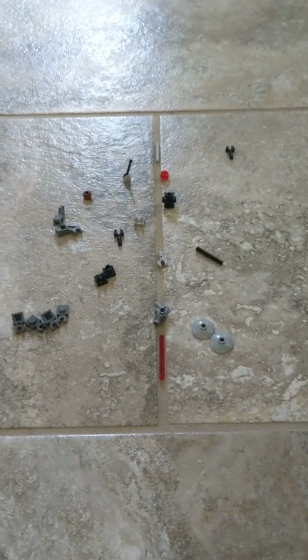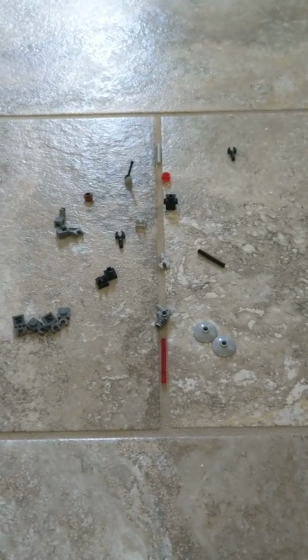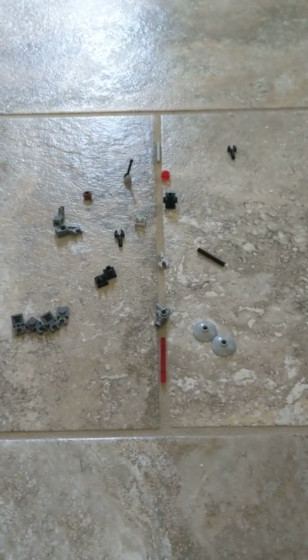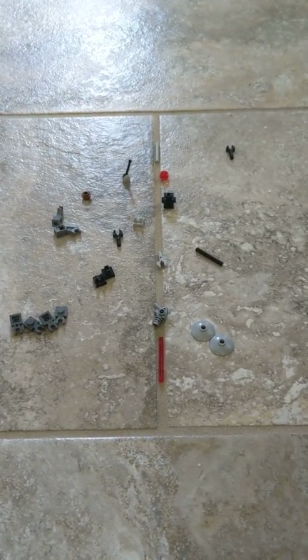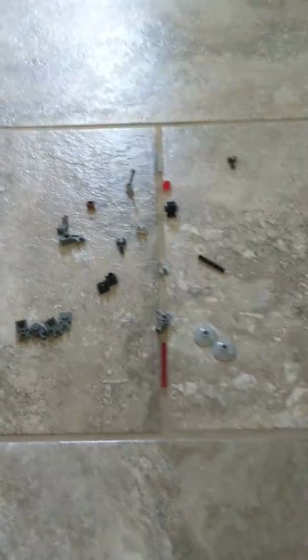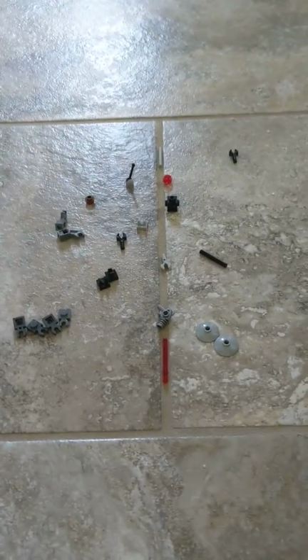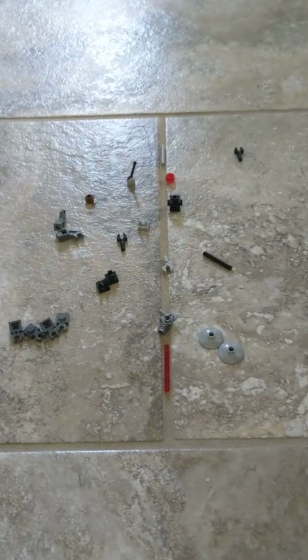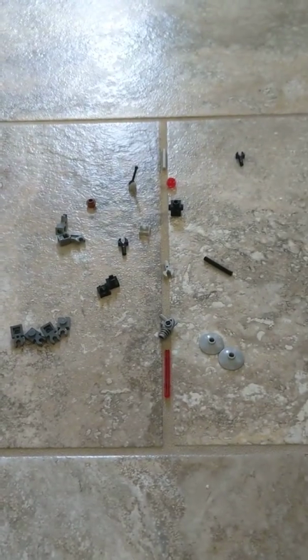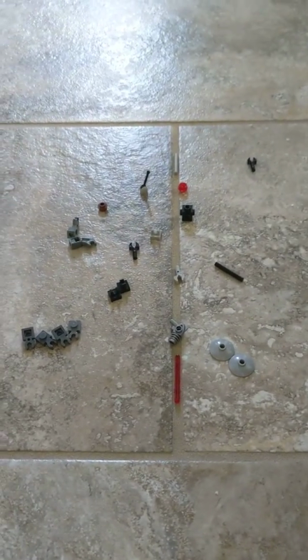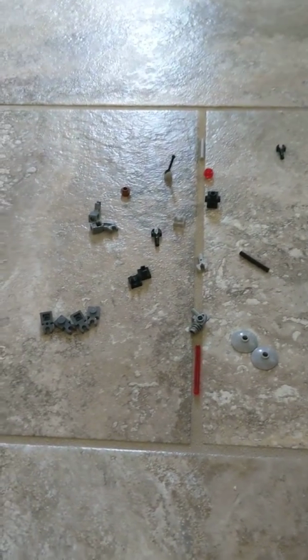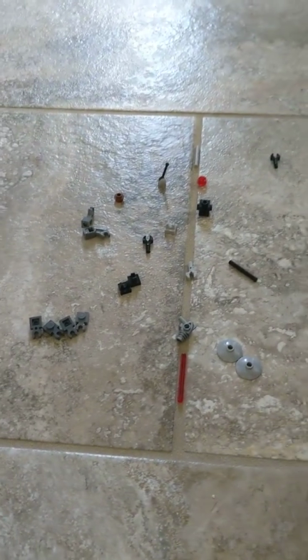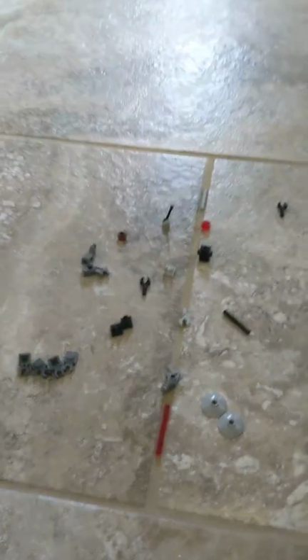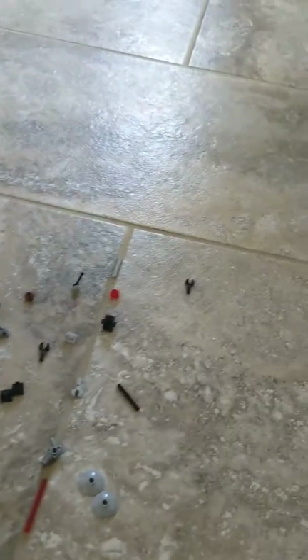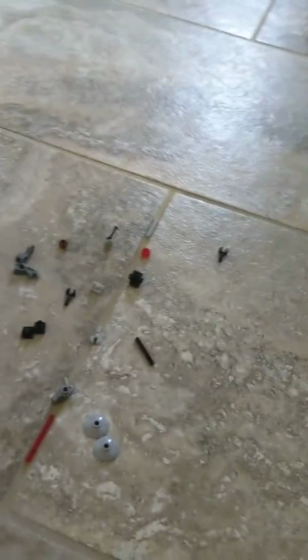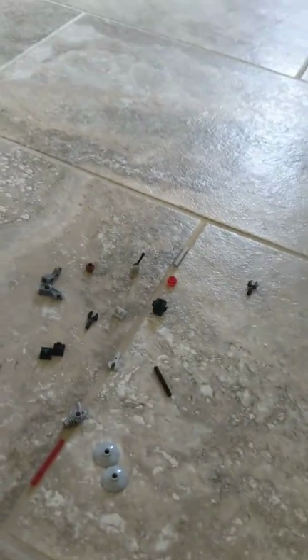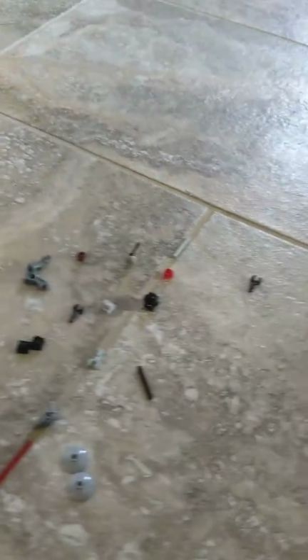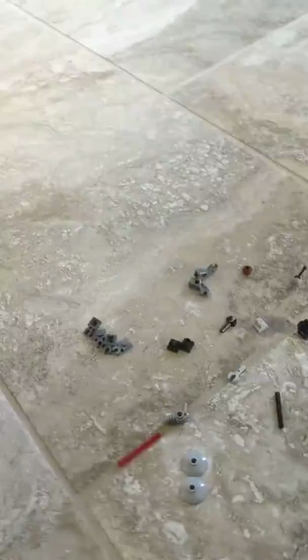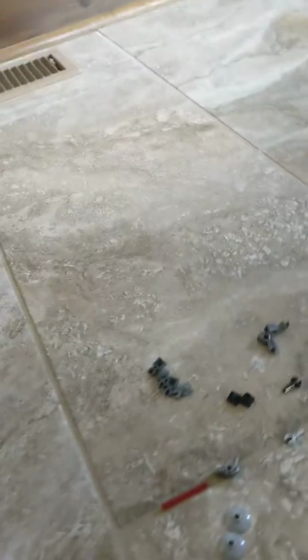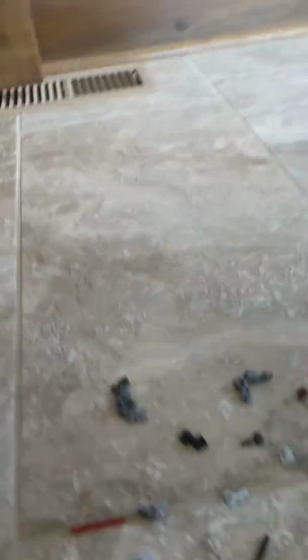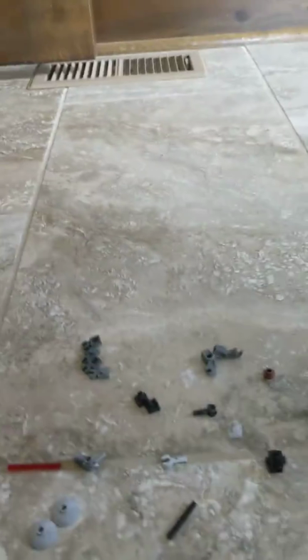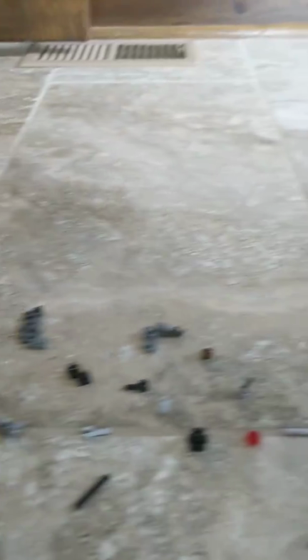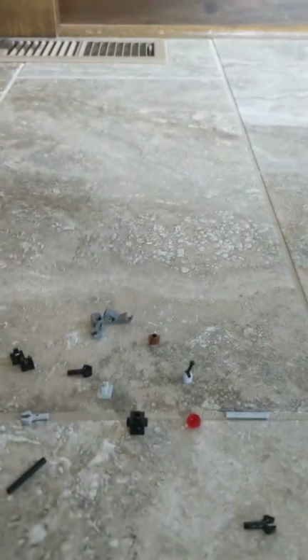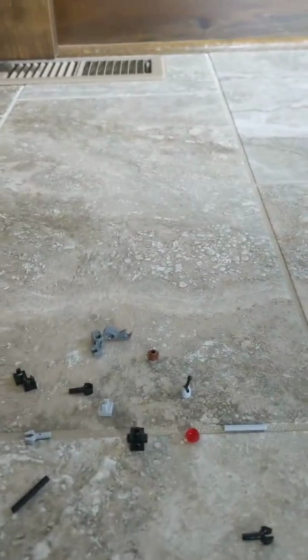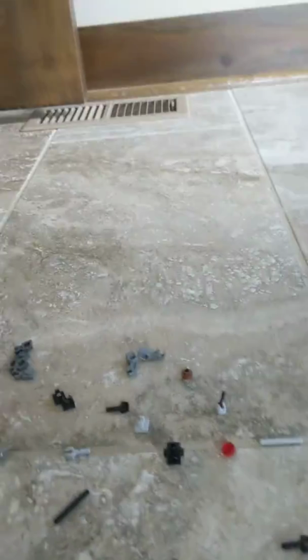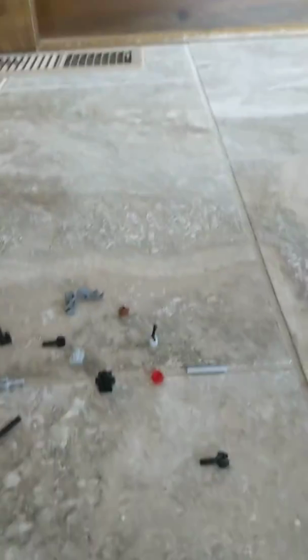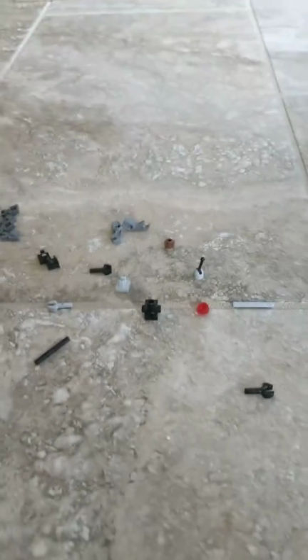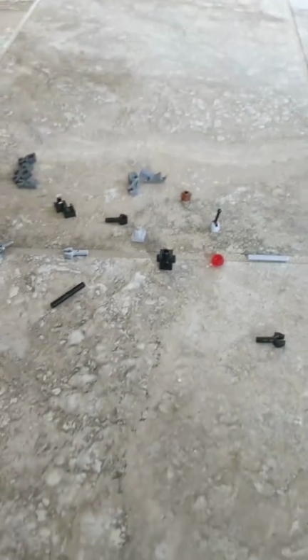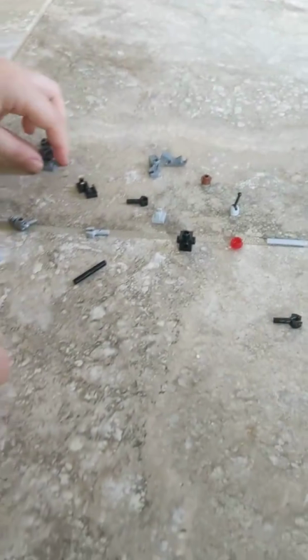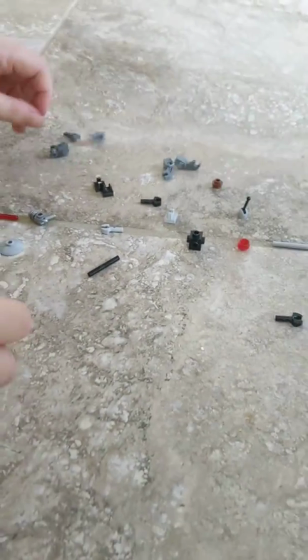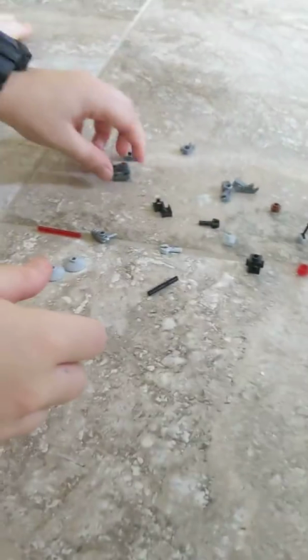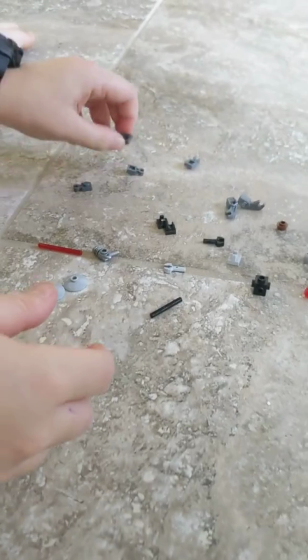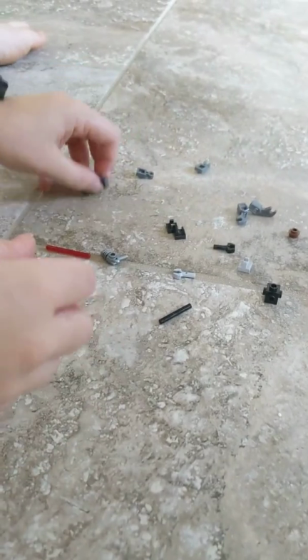So these are all the pieces and I'm going to start building. We're going to go from the ground up, so we're going to start with two of these.